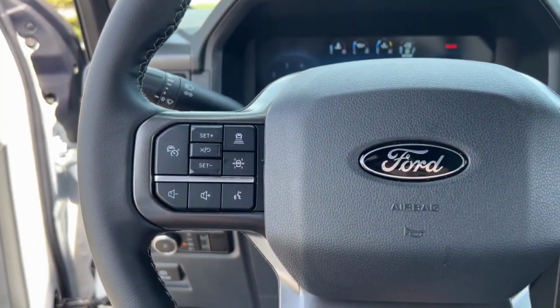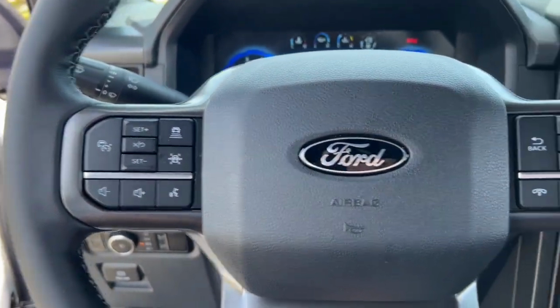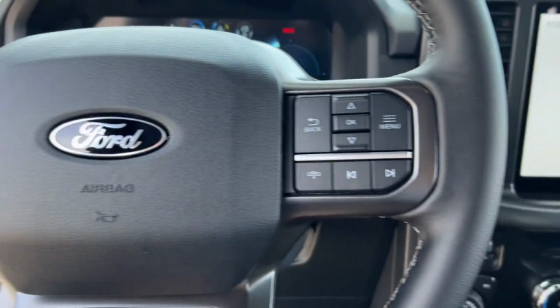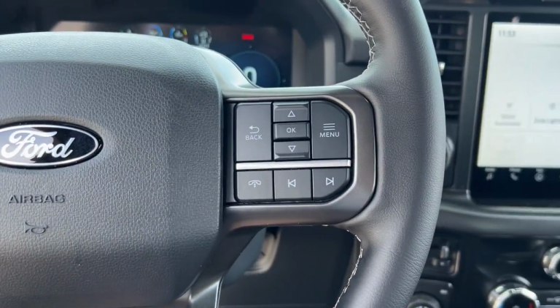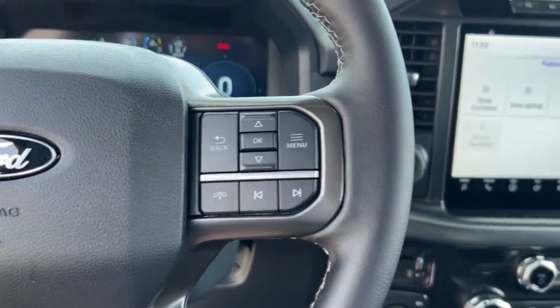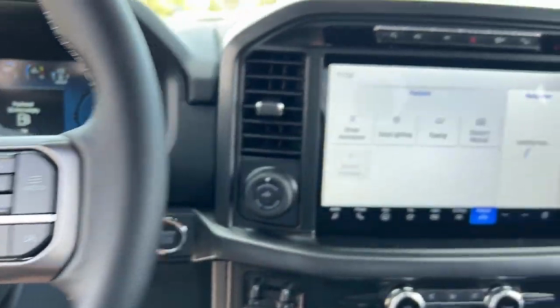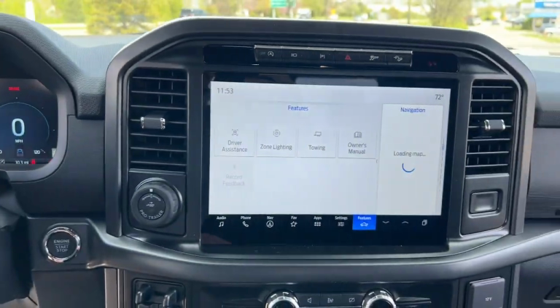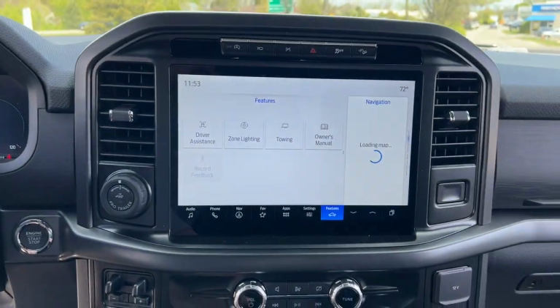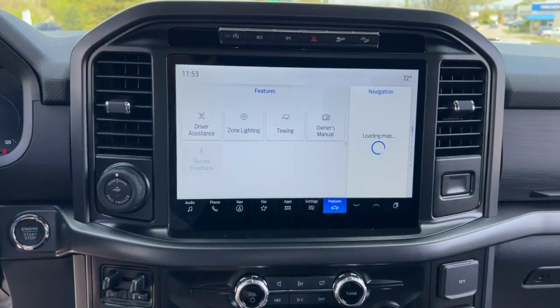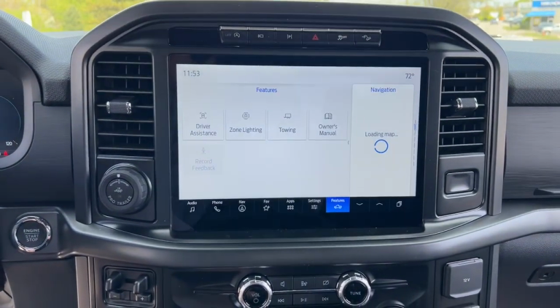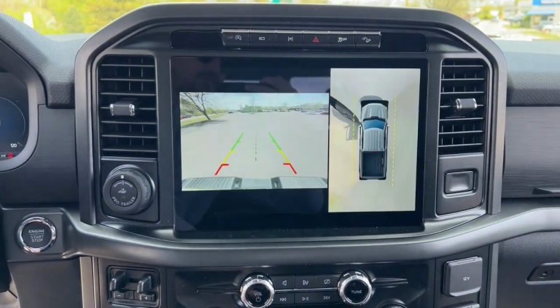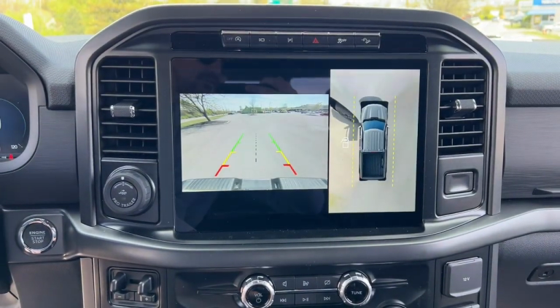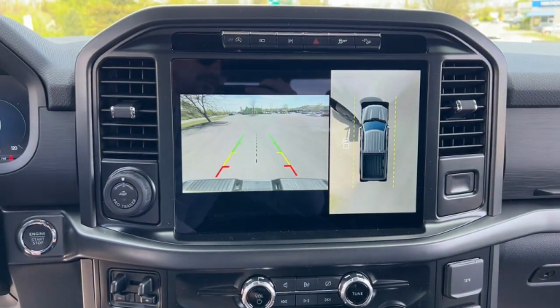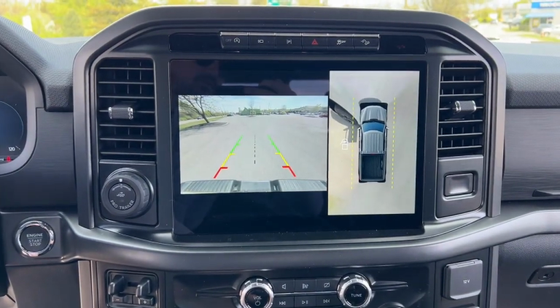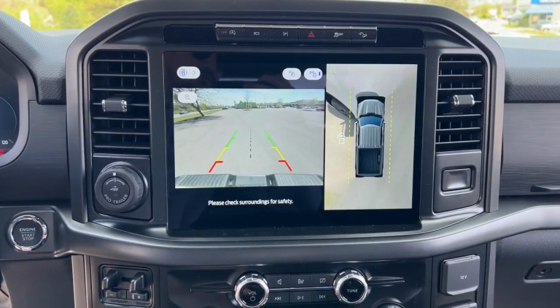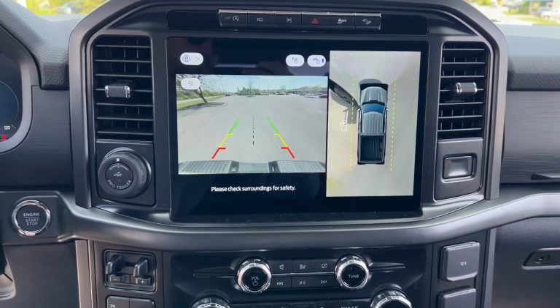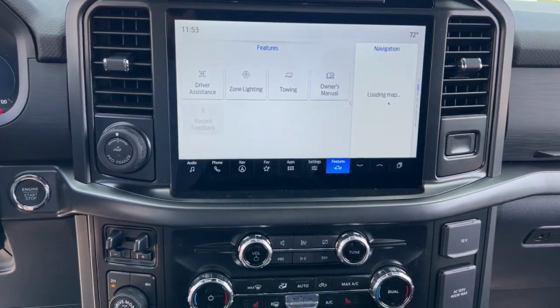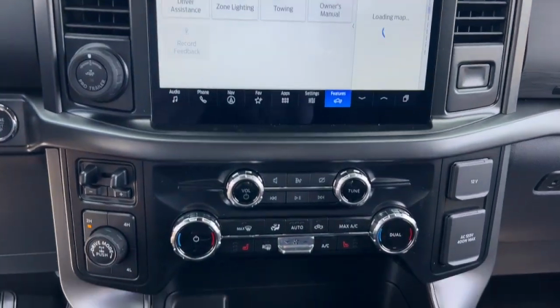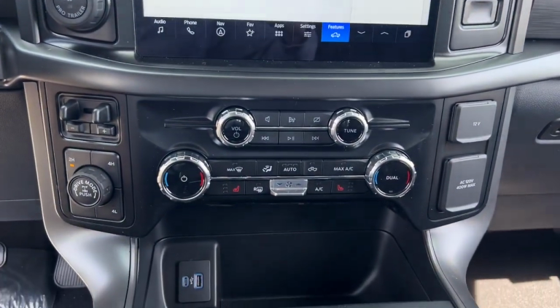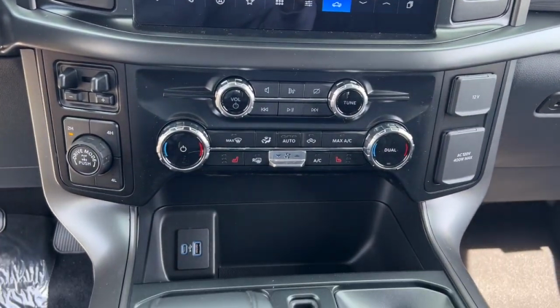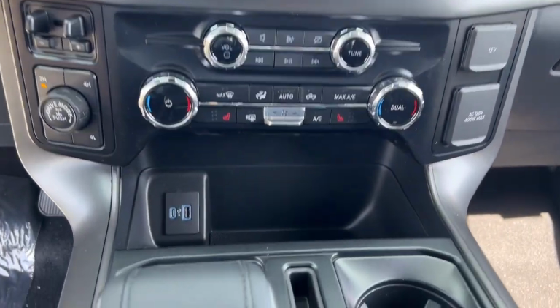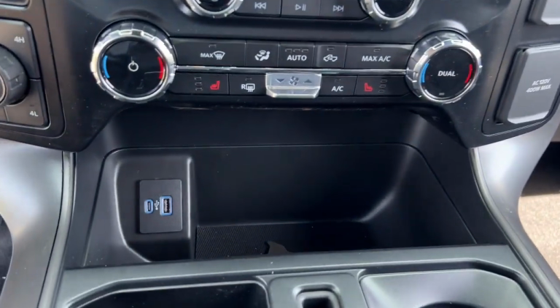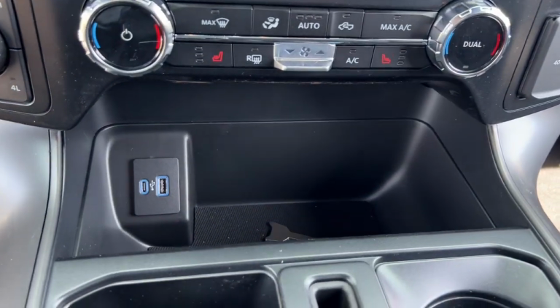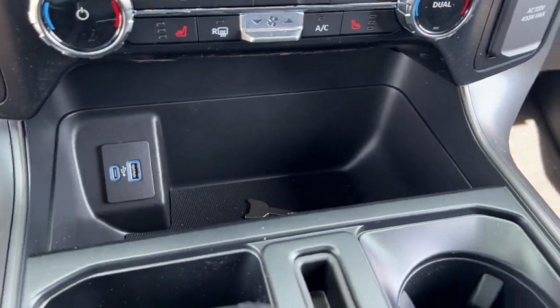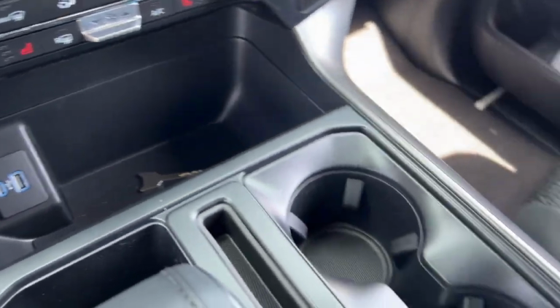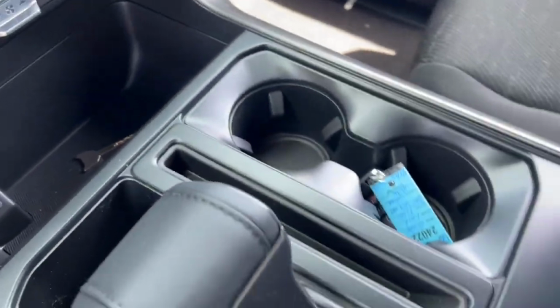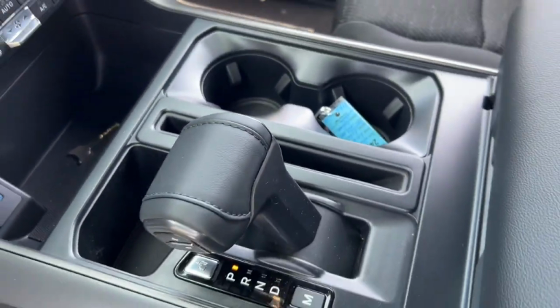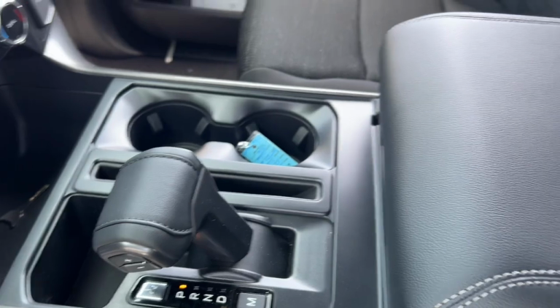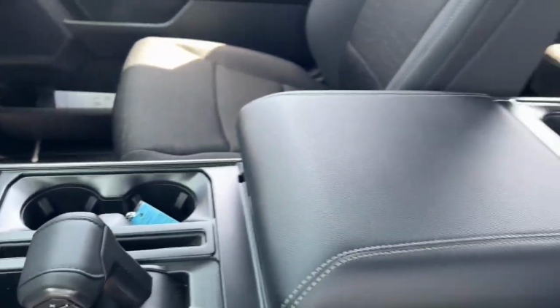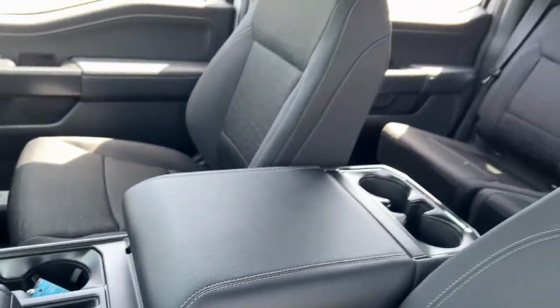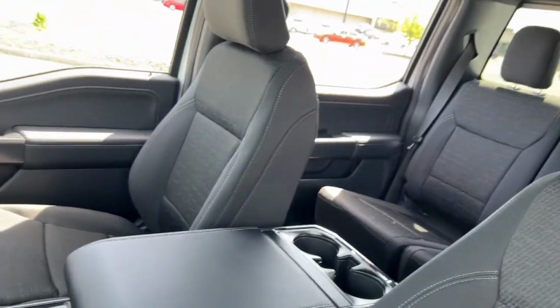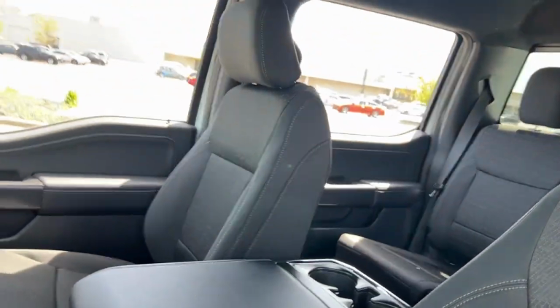touchscreen infotainment system, pre-collision system, navigation system, keyless entry, remote engine start, iPod, MP3 input, backup camera, lane keeping assist, heated mirrors.